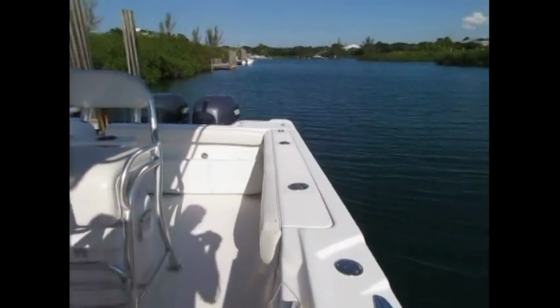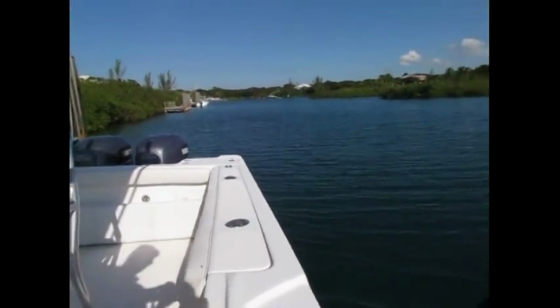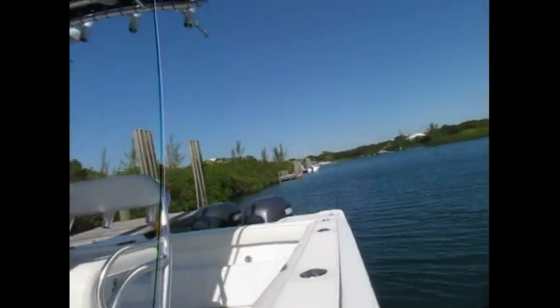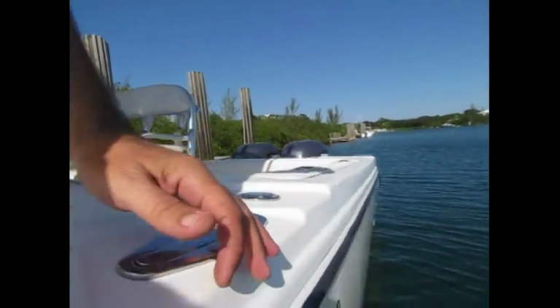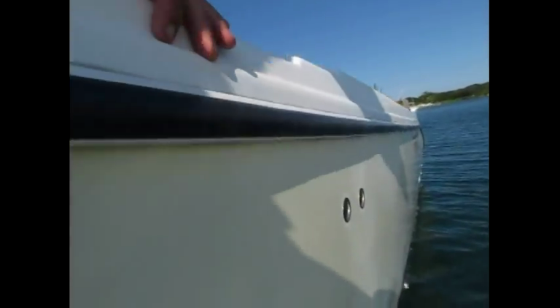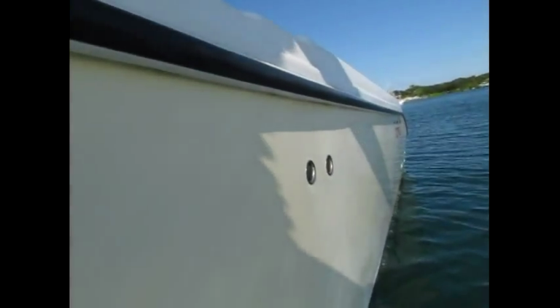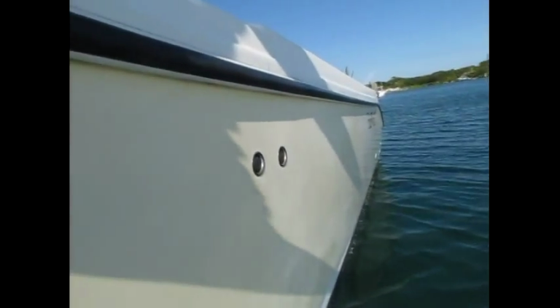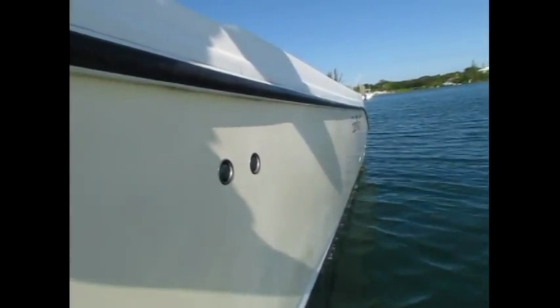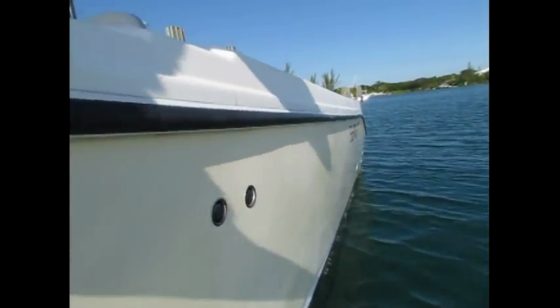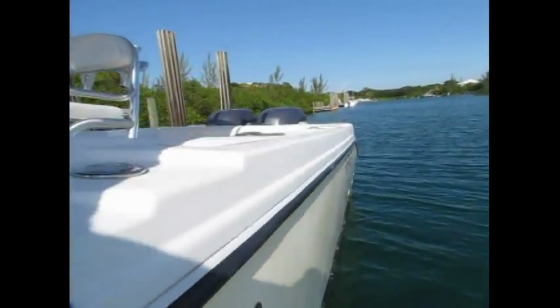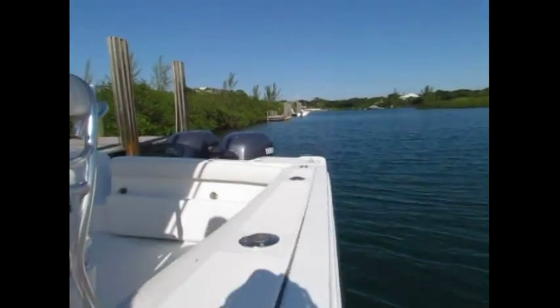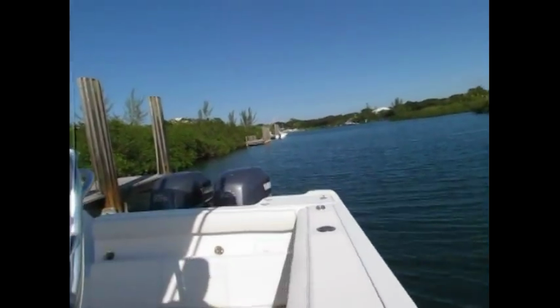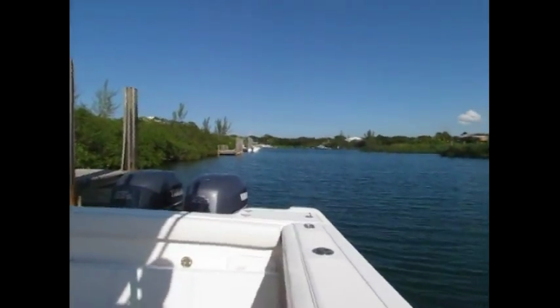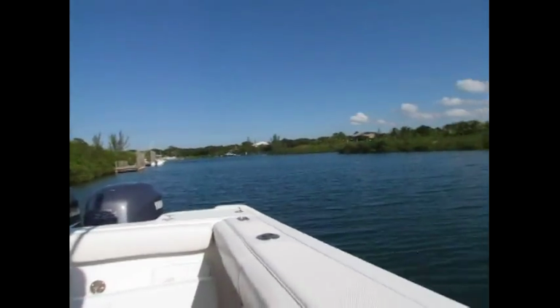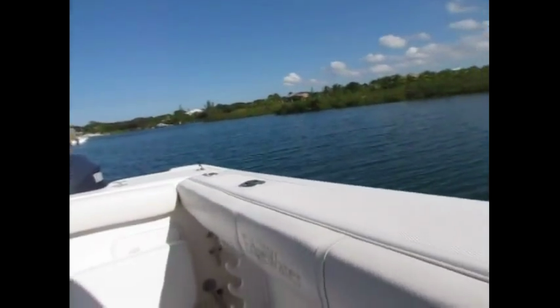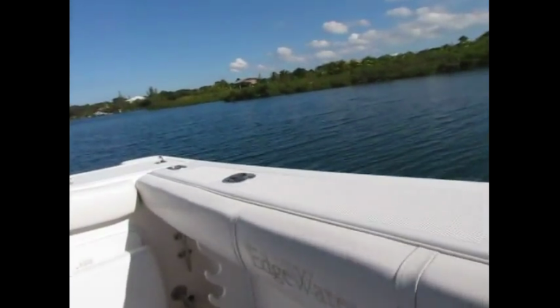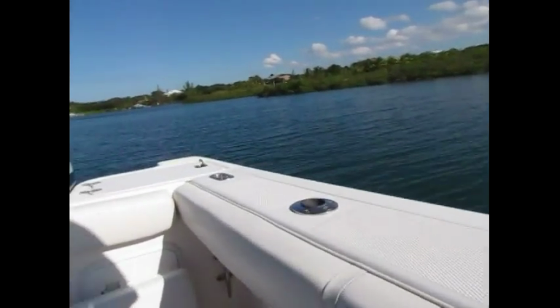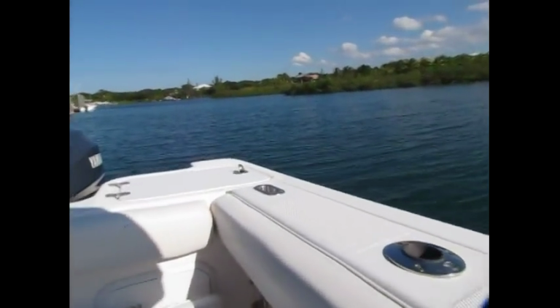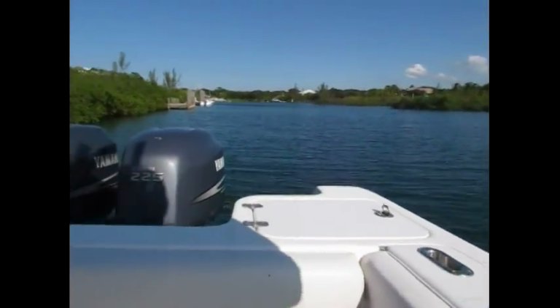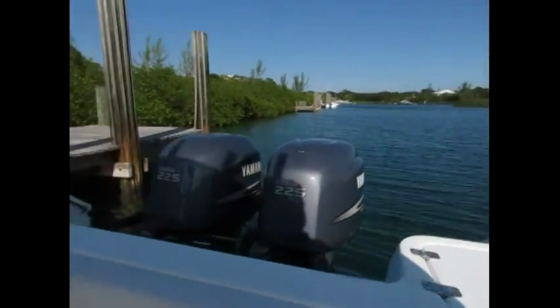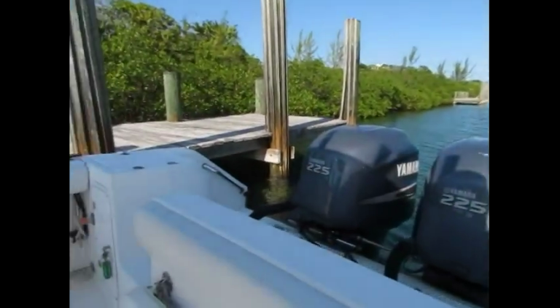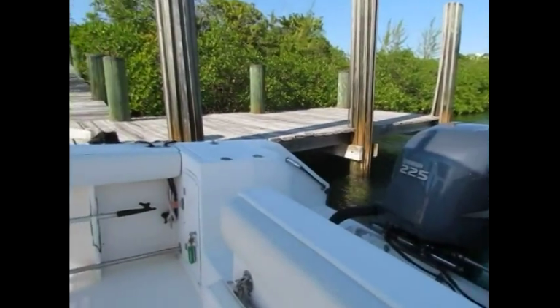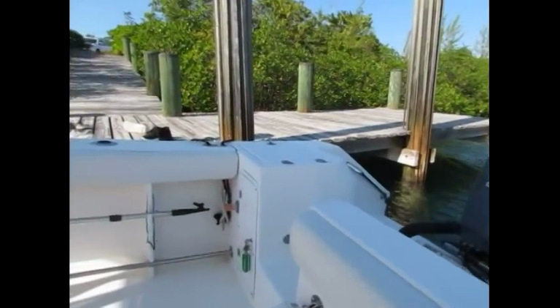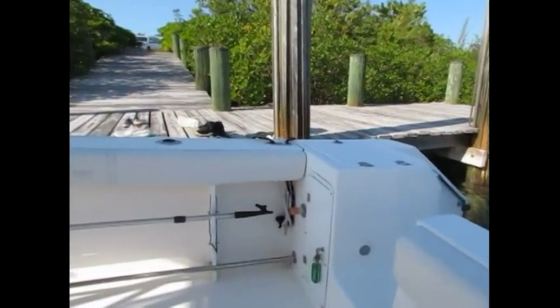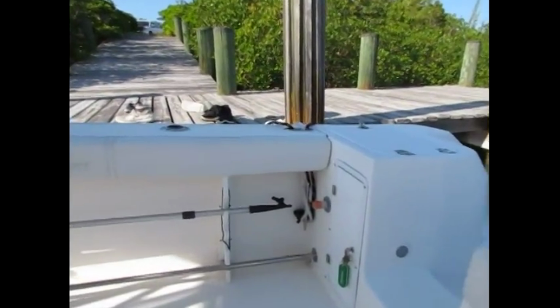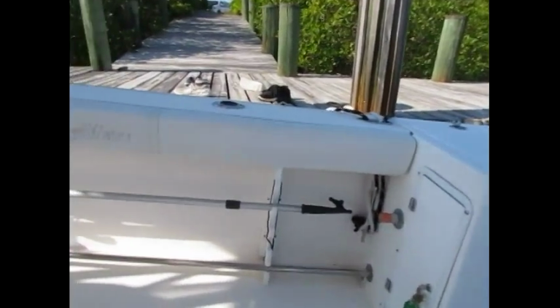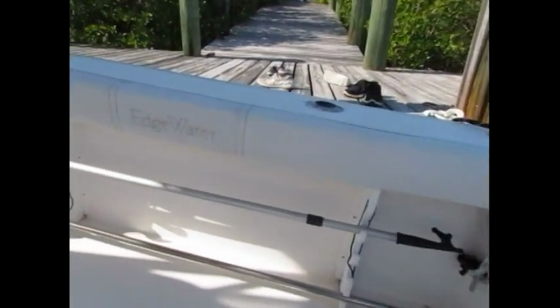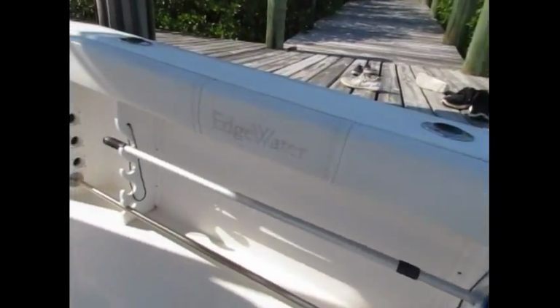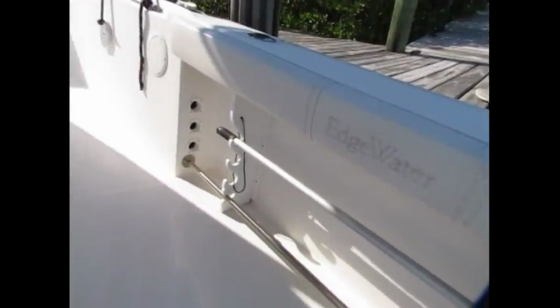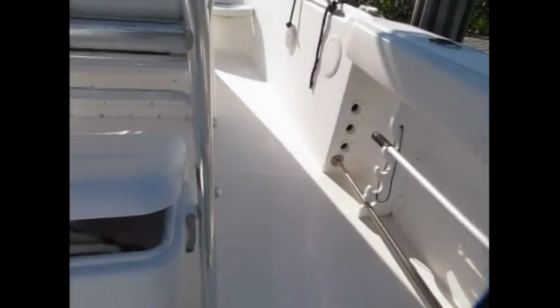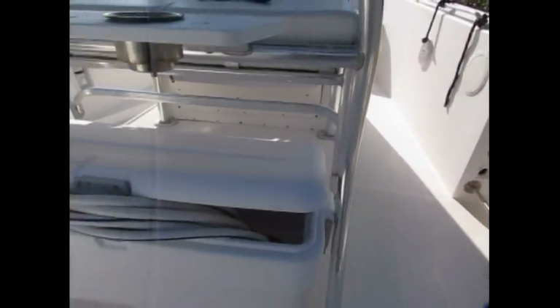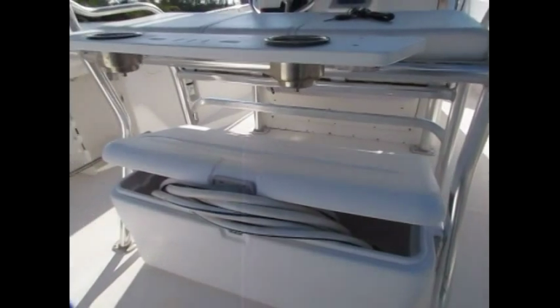Here's the side of the boat, nice and clean. Nice bolsters, all in good shape. We've got a cooler here.